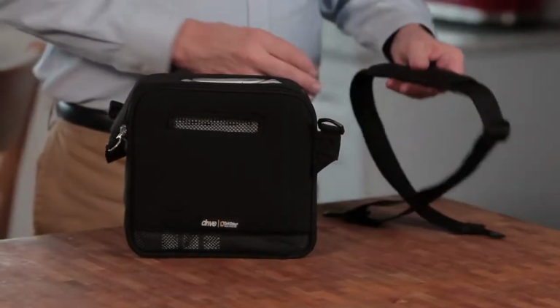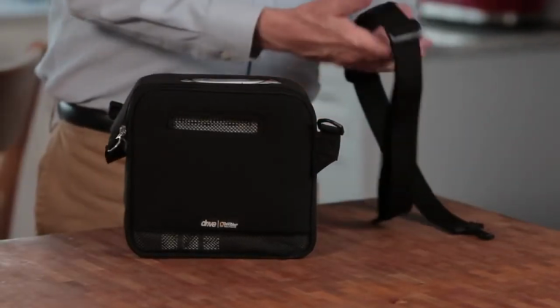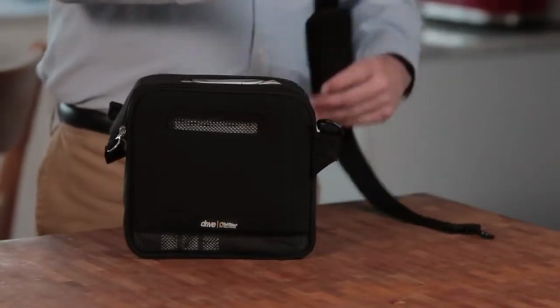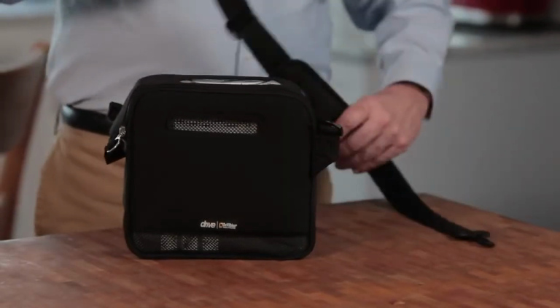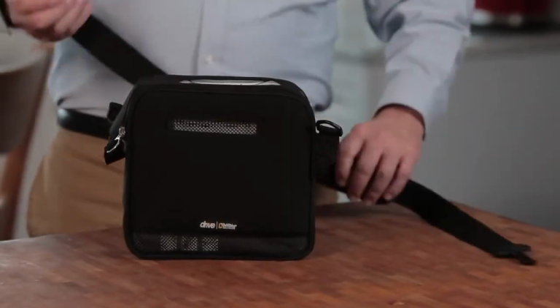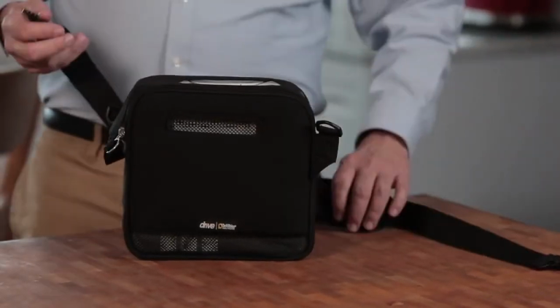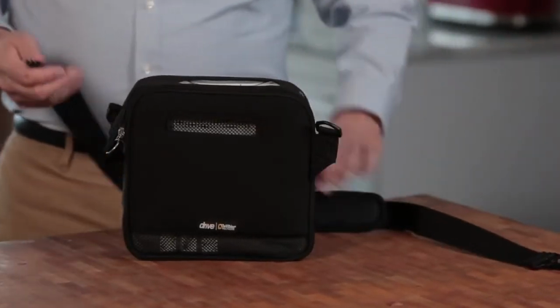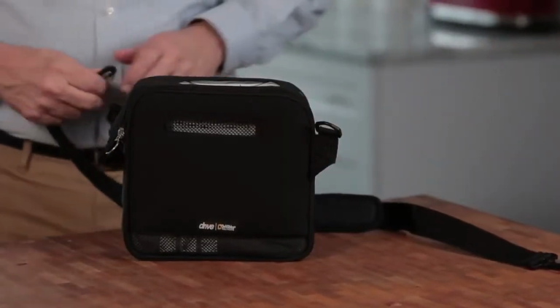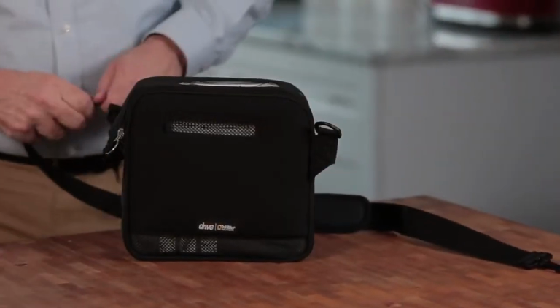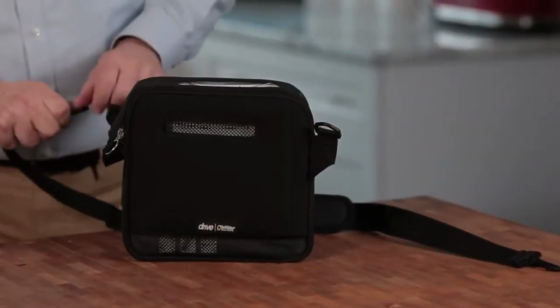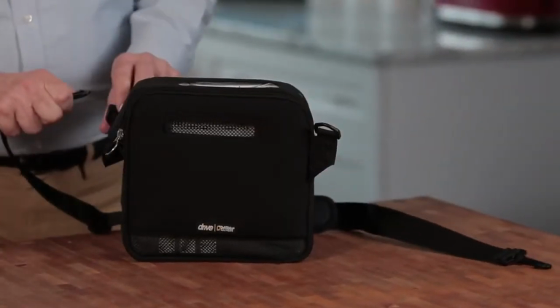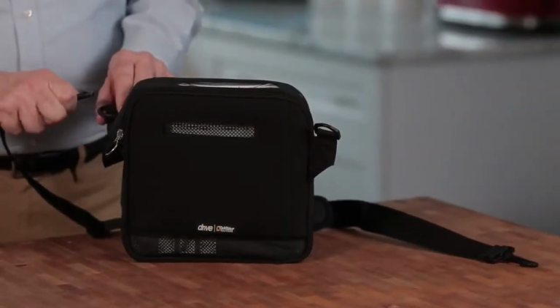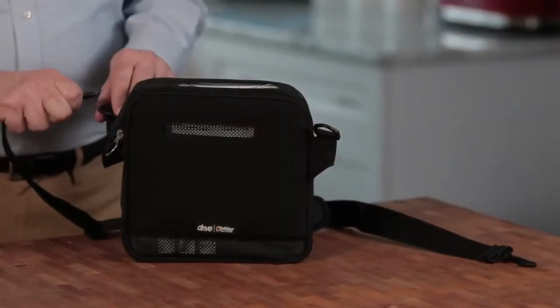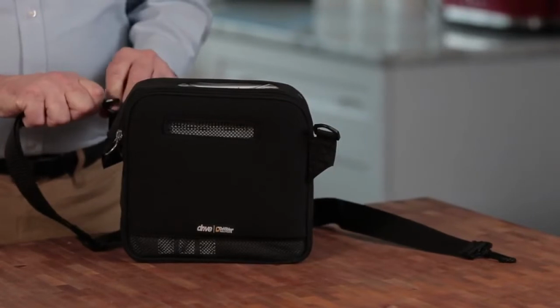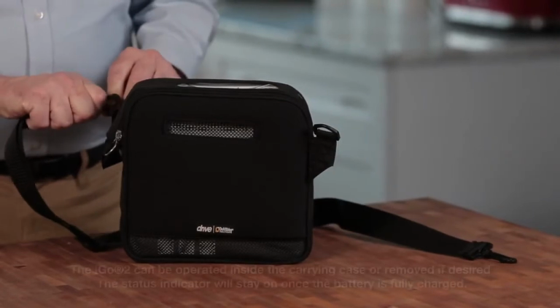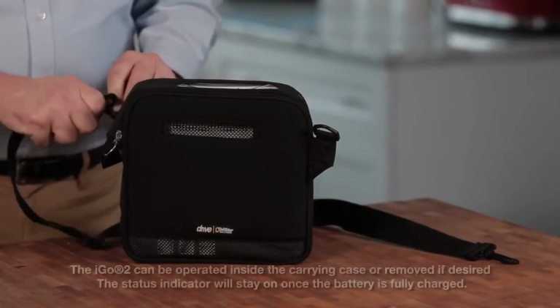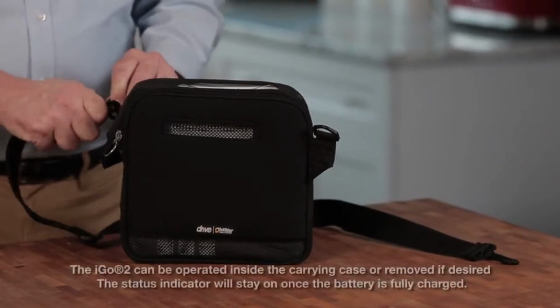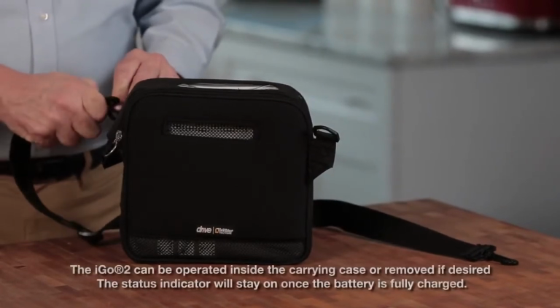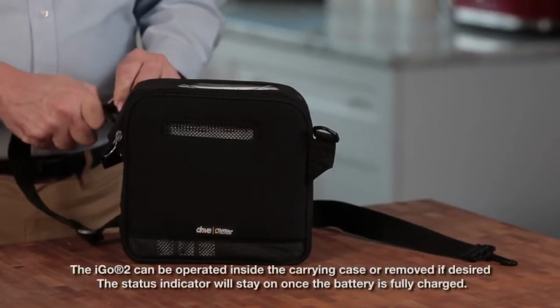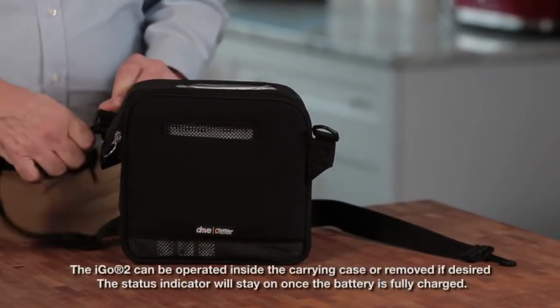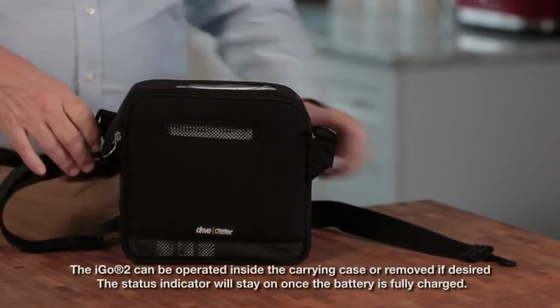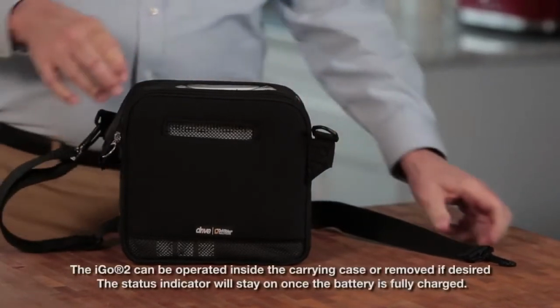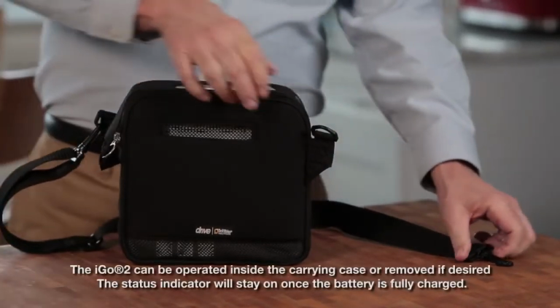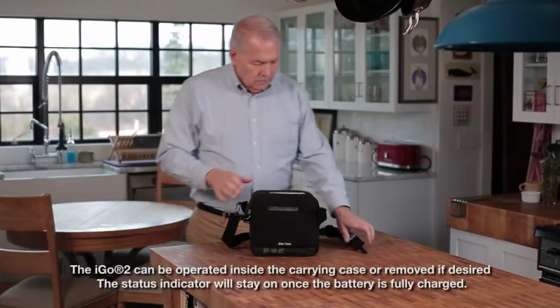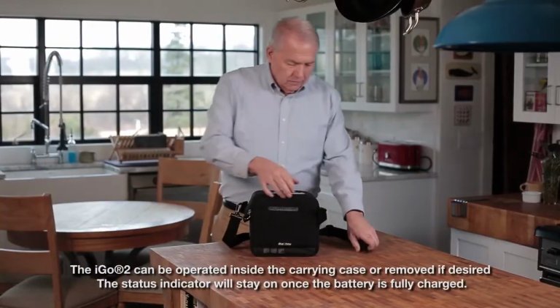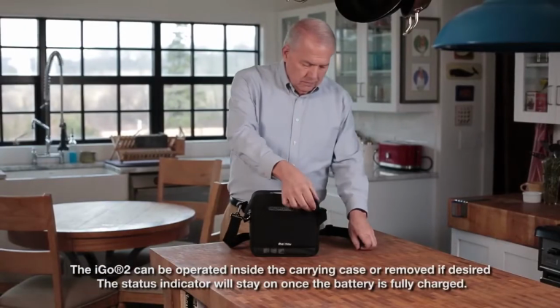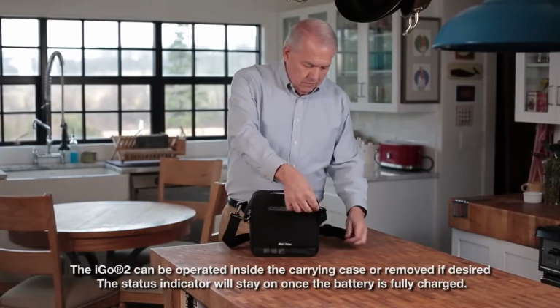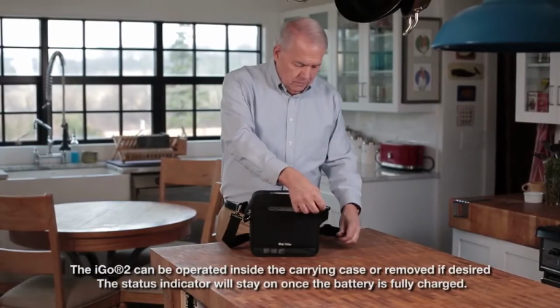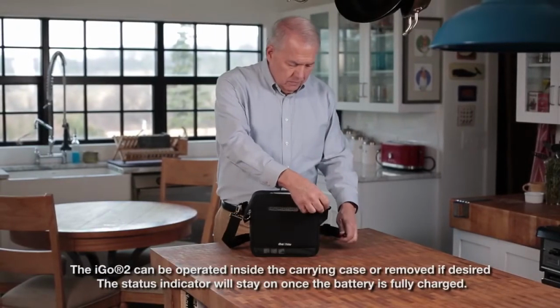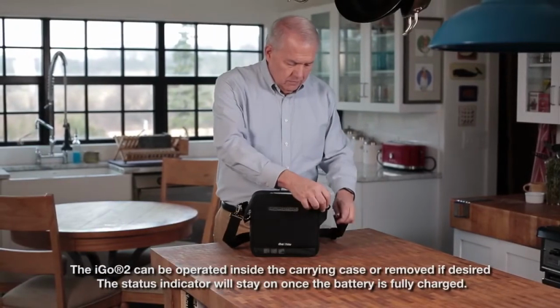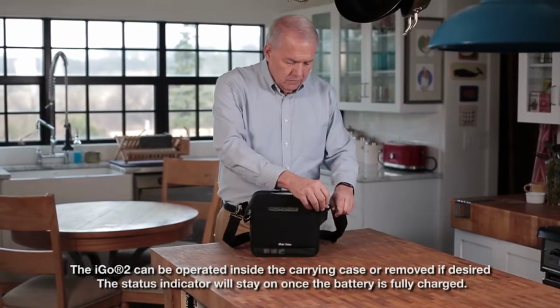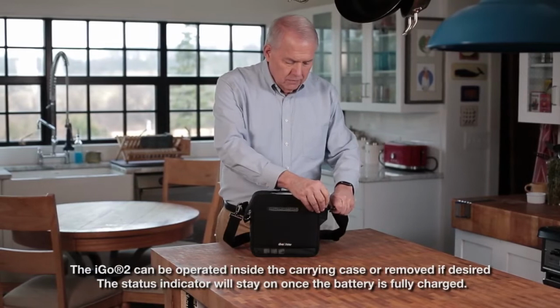Attach the shoulder strap to the carrying case by clipping it to the D-rings on each side. The iGo 2 is now ready to use.